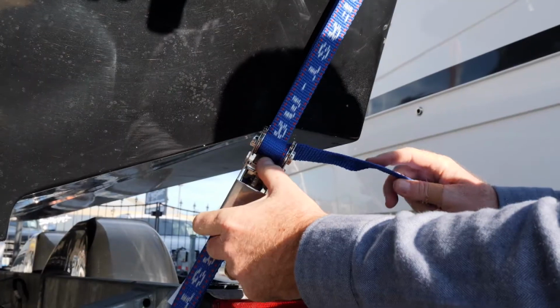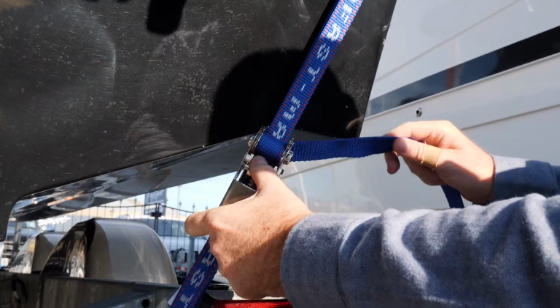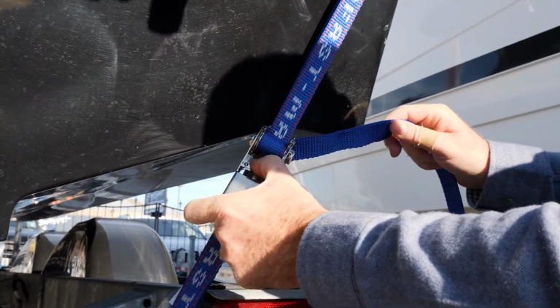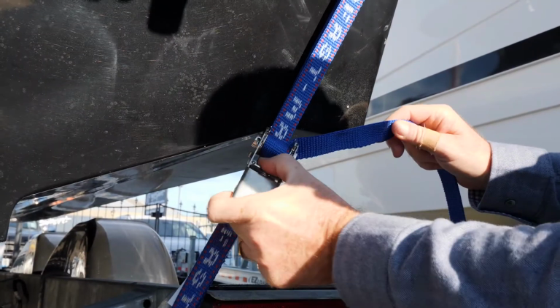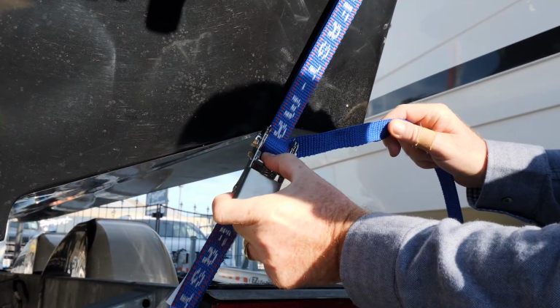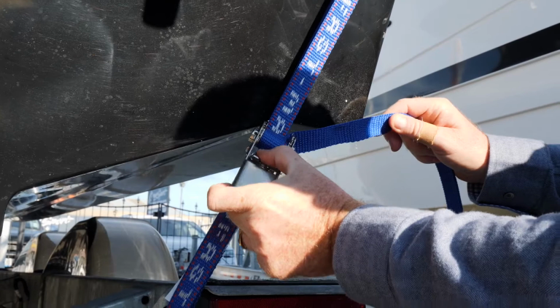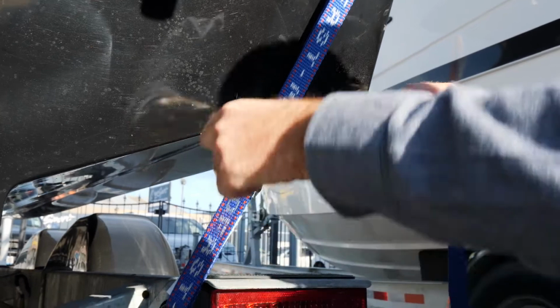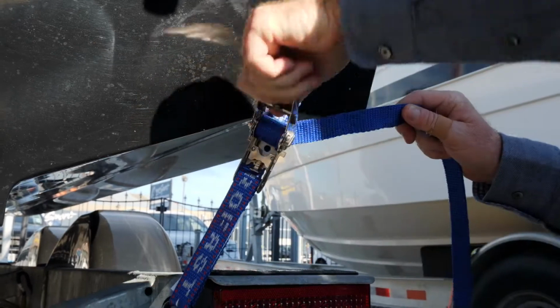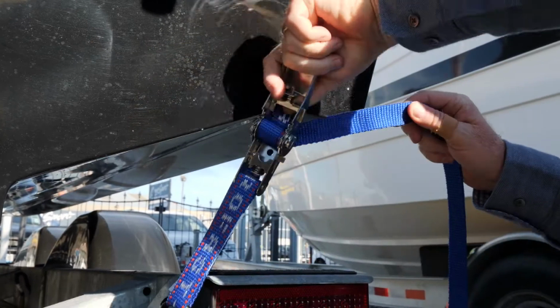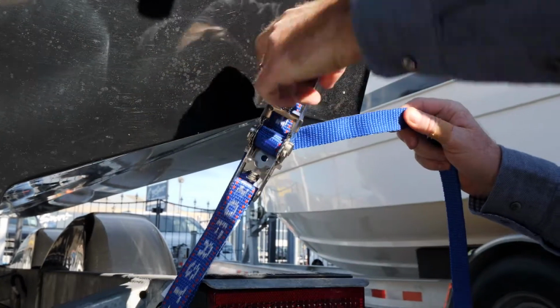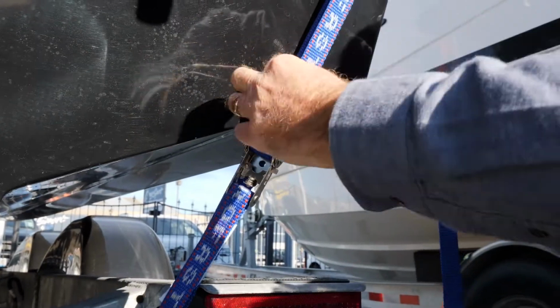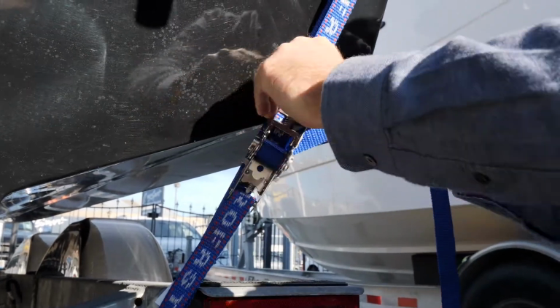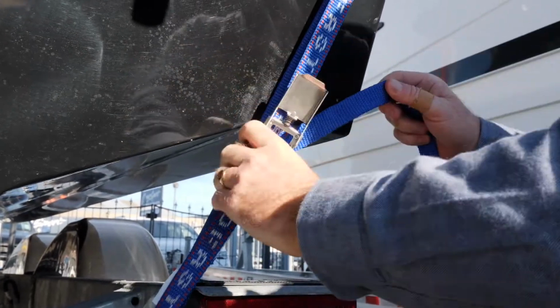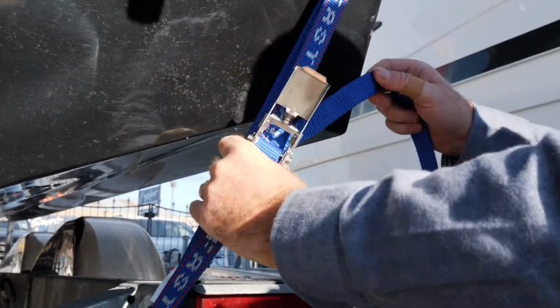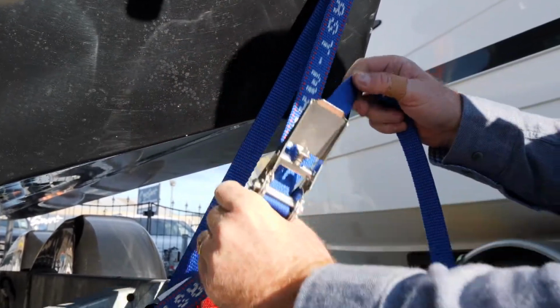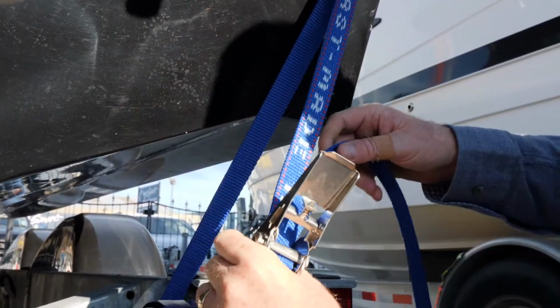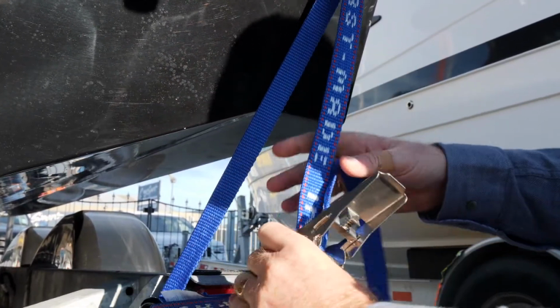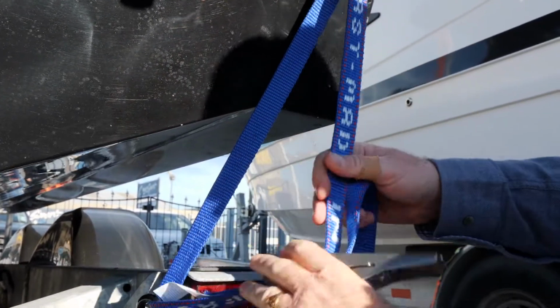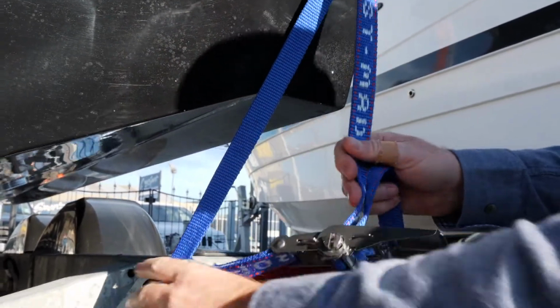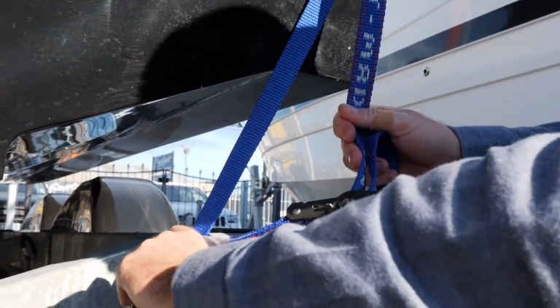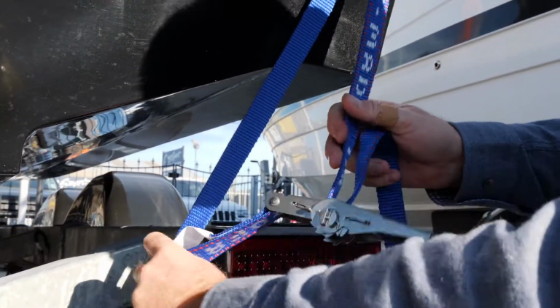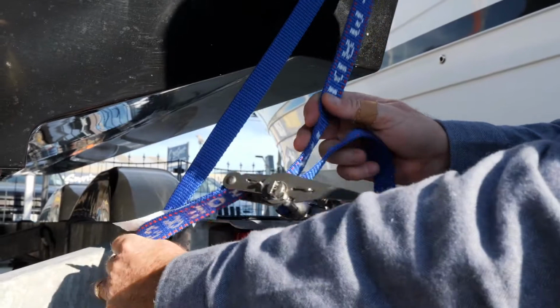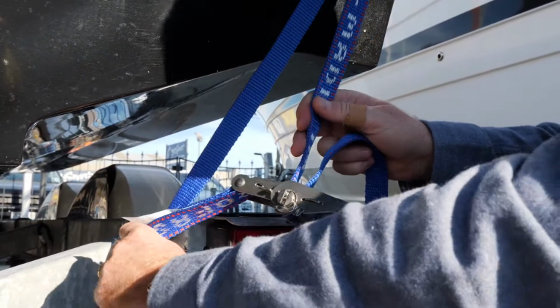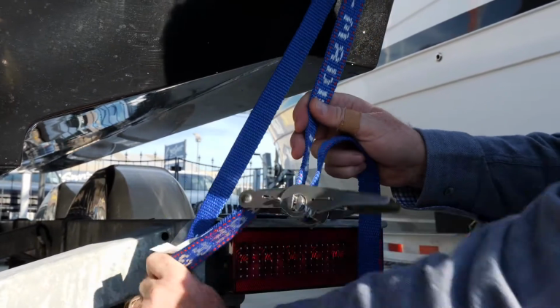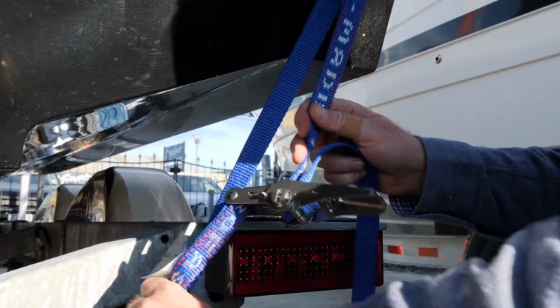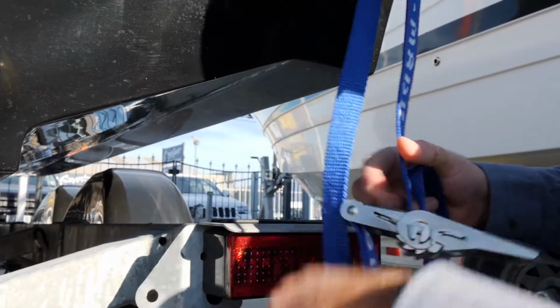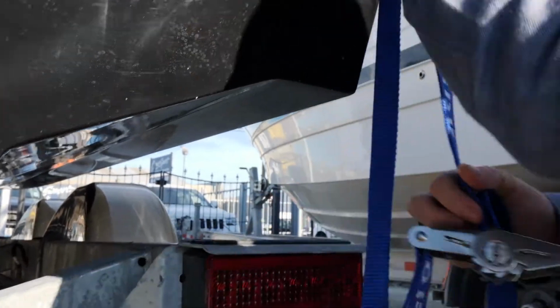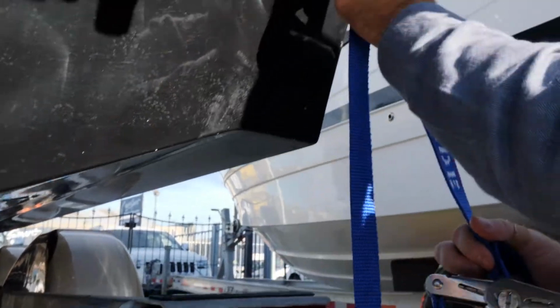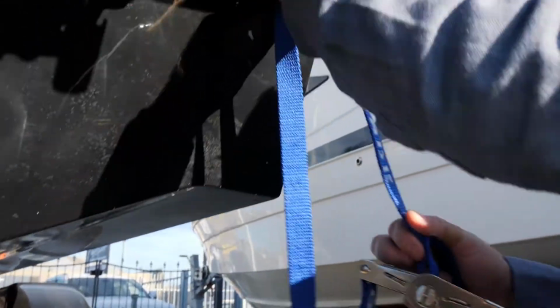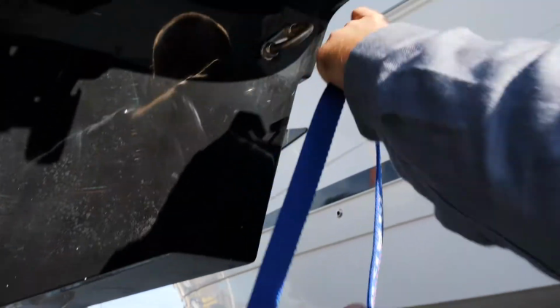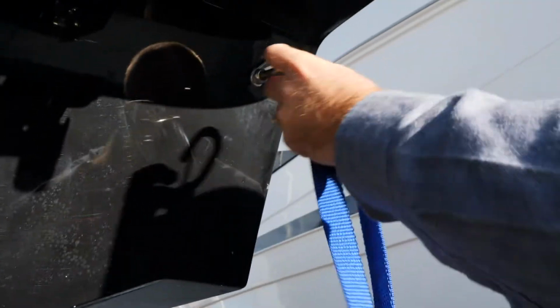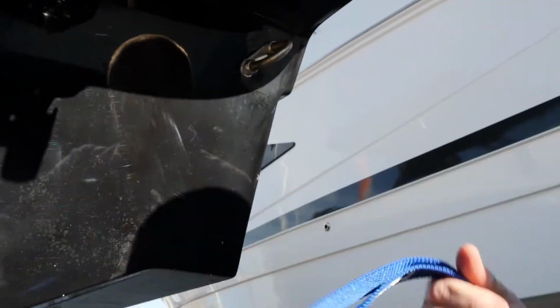And to take it off, you just pull this lever here. Right out to 180 degrees. Pull it. And that's it. And then just unclip it. And you're ready to go.